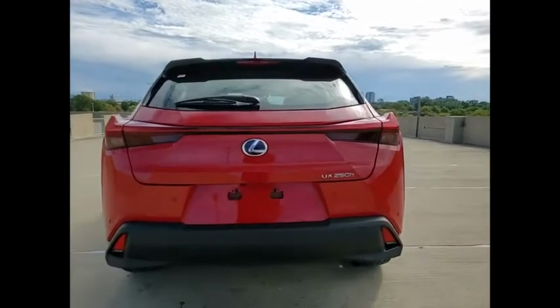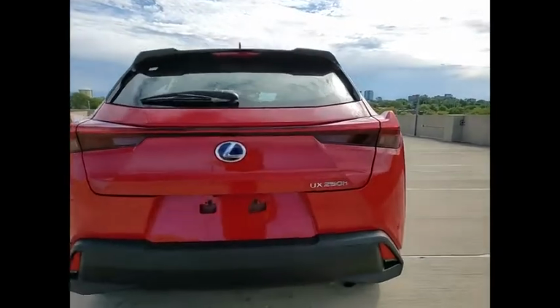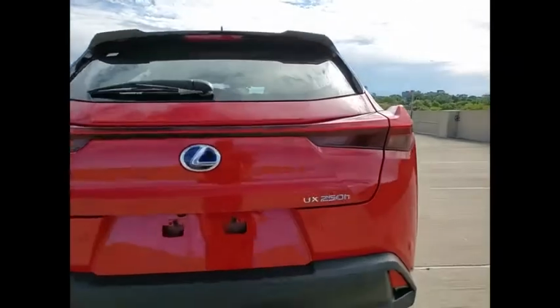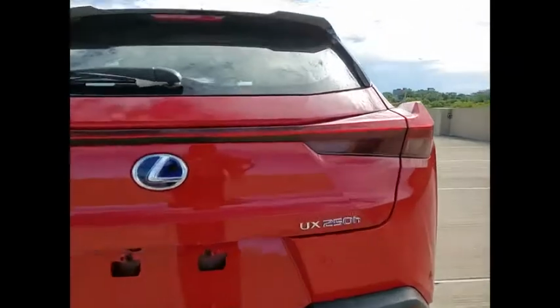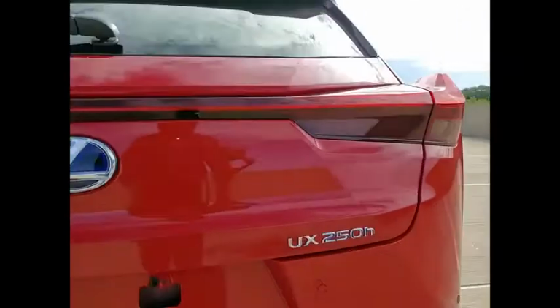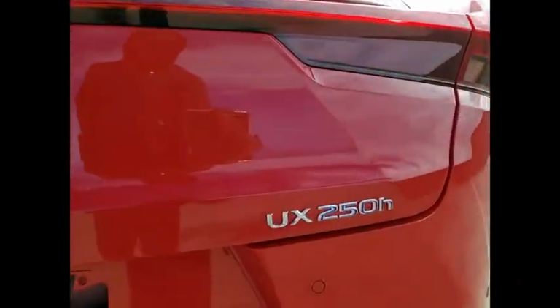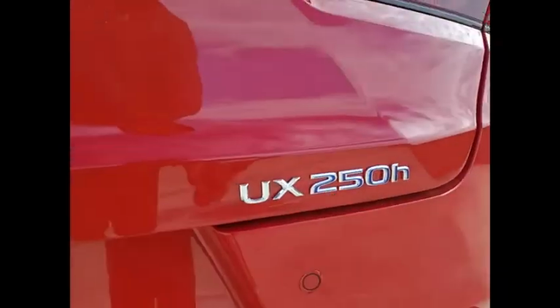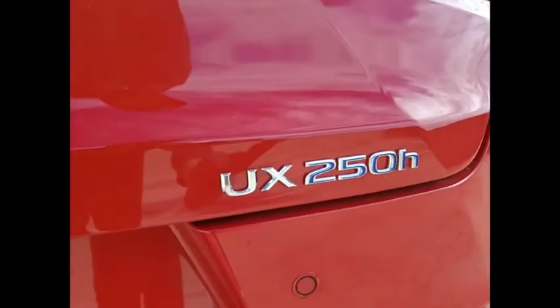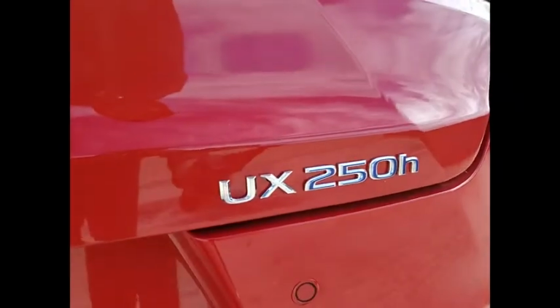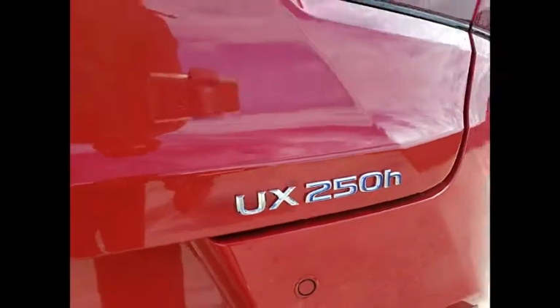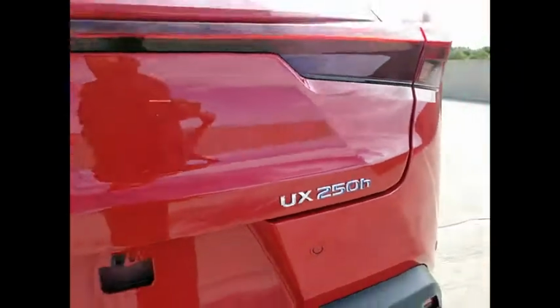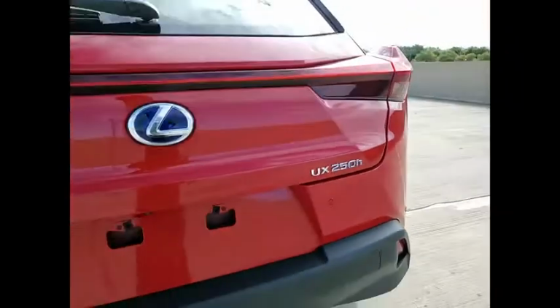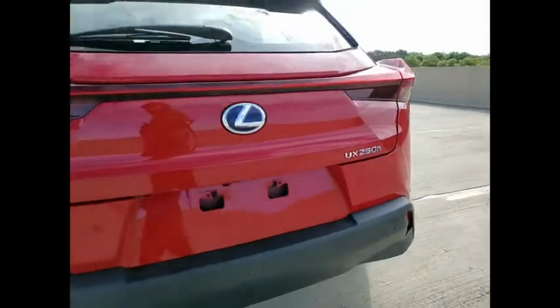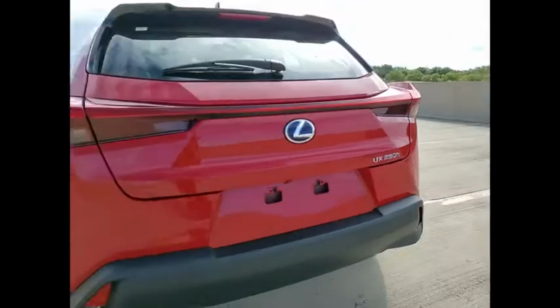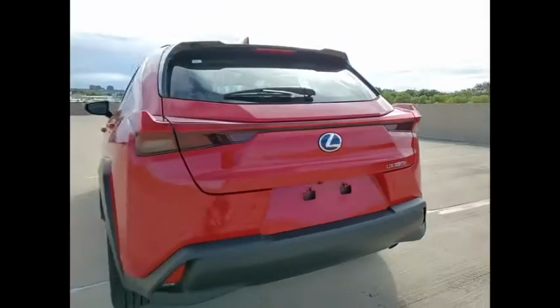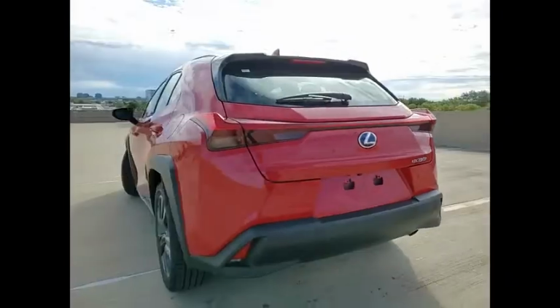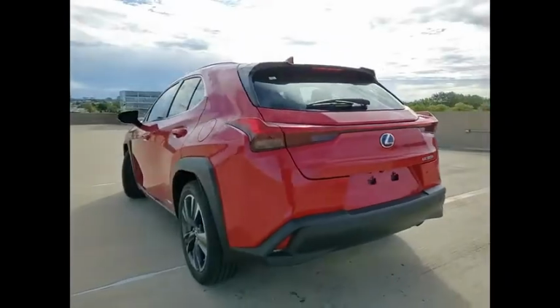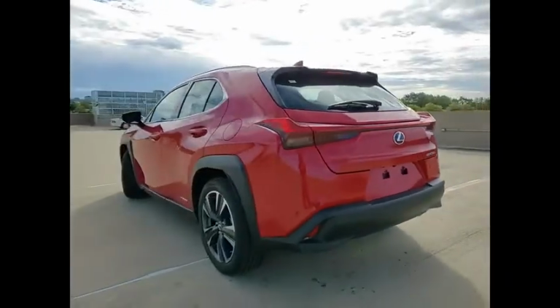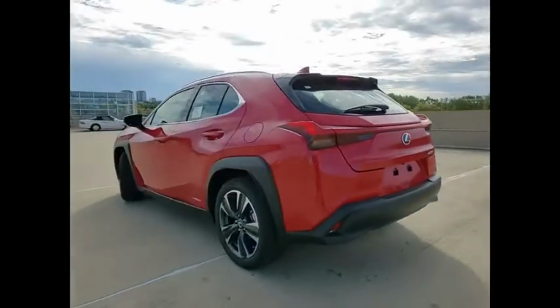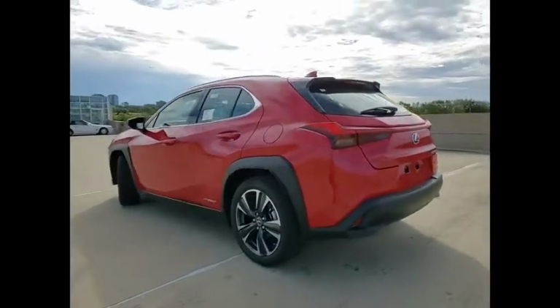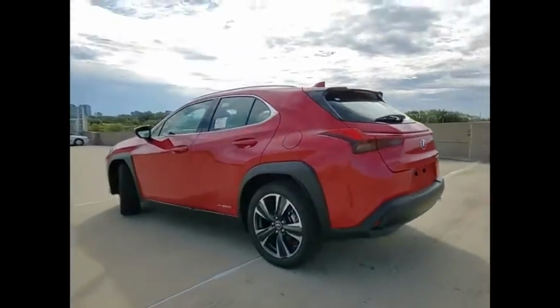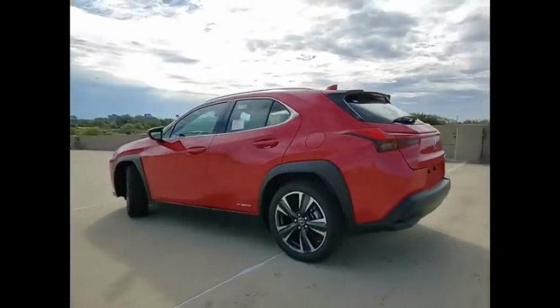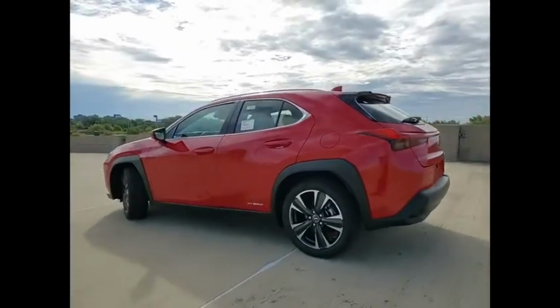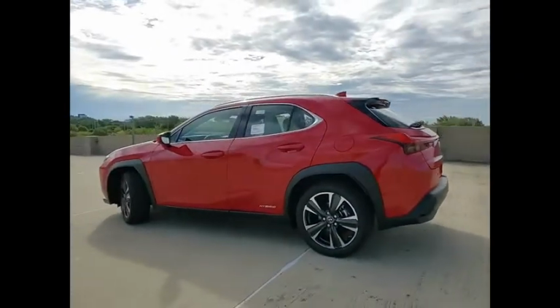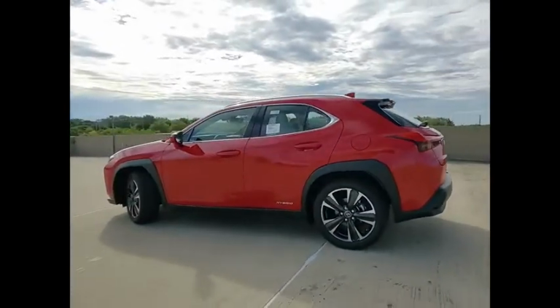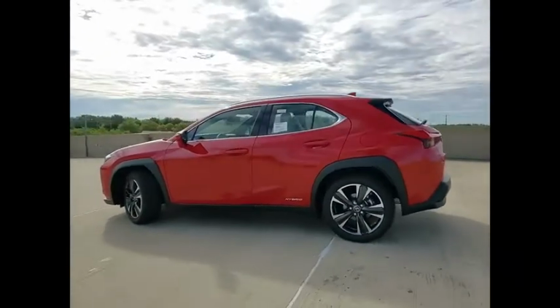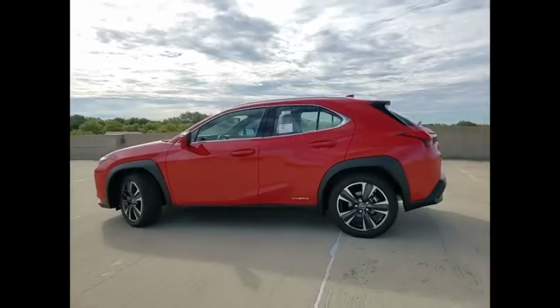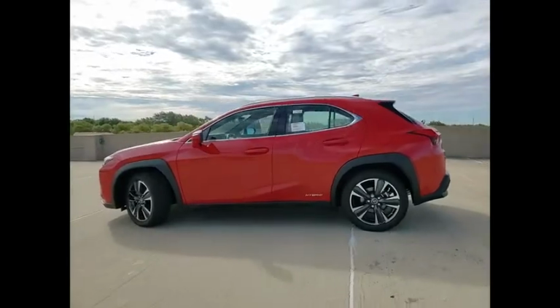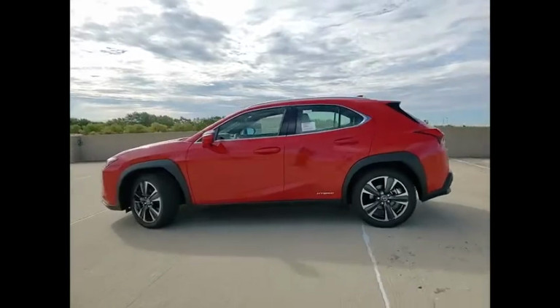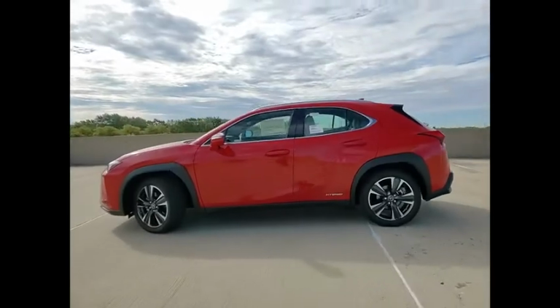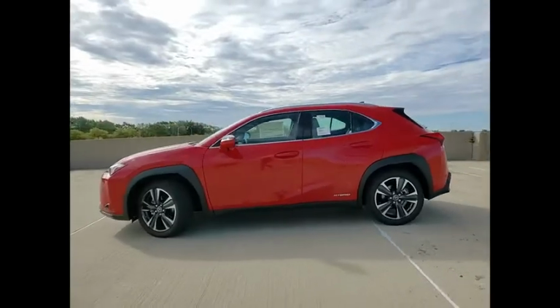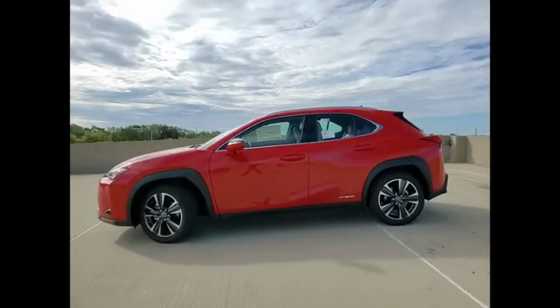Power windows with safety reverse, emergency braking preparation, remote engine start, traction control, stability control, starter type, motor generator, regenerative braking system.